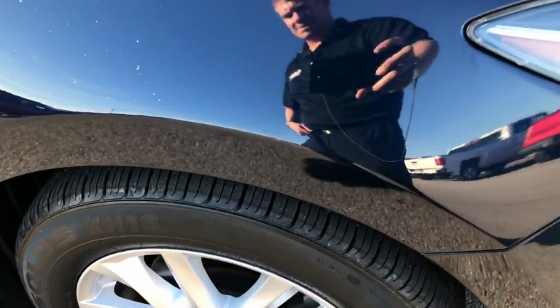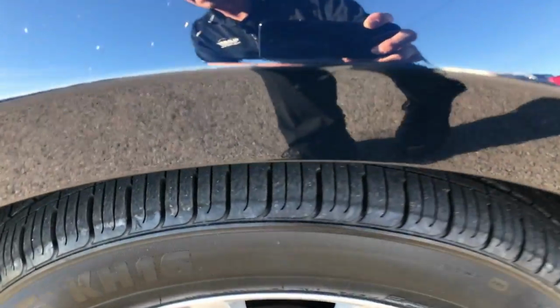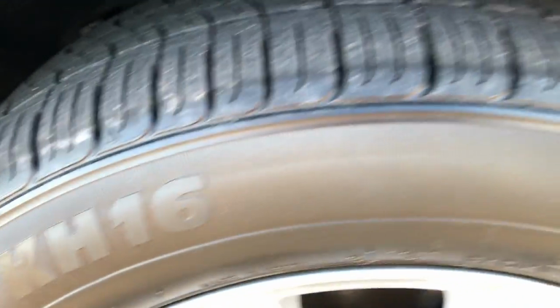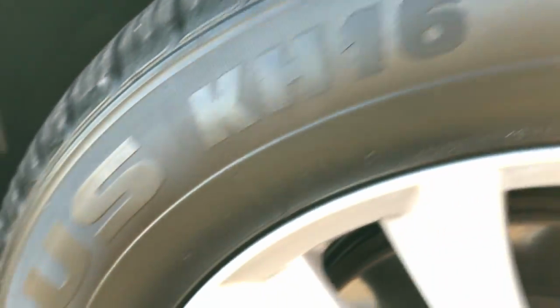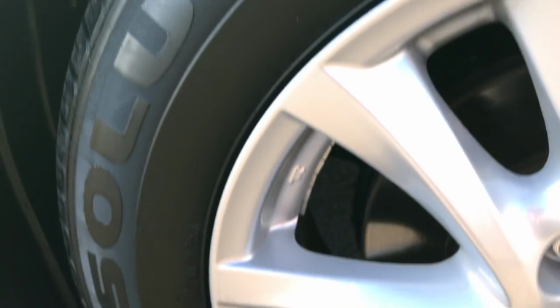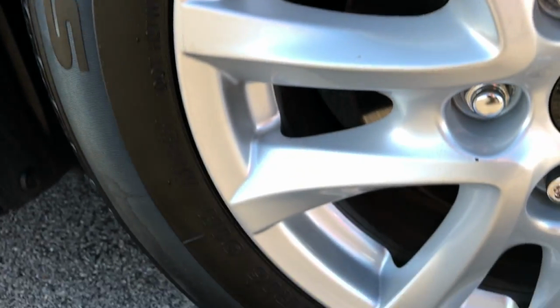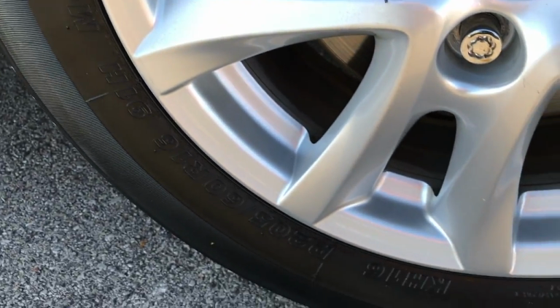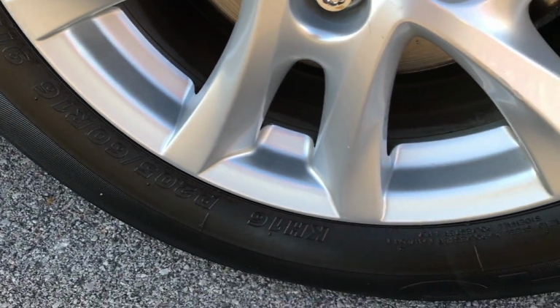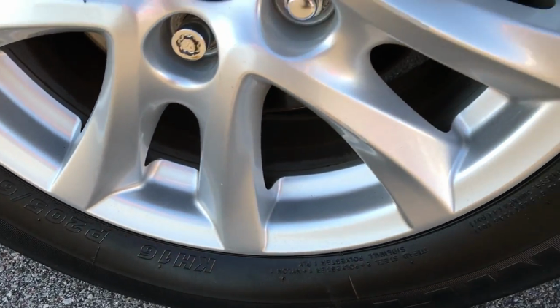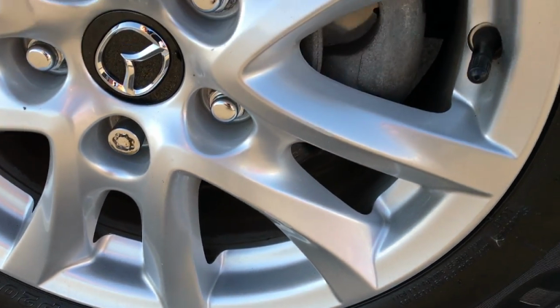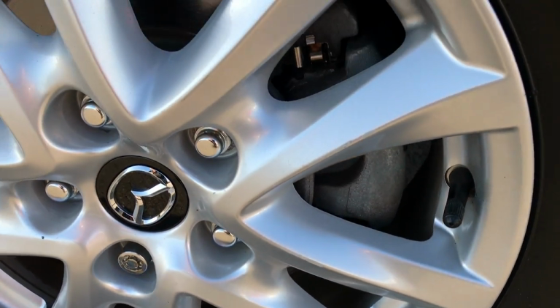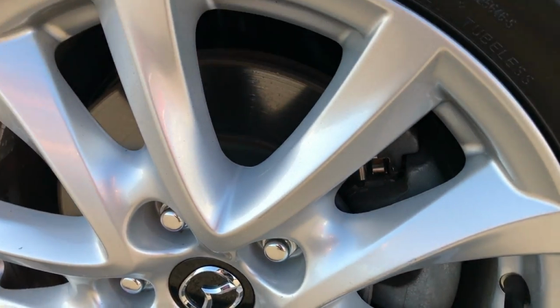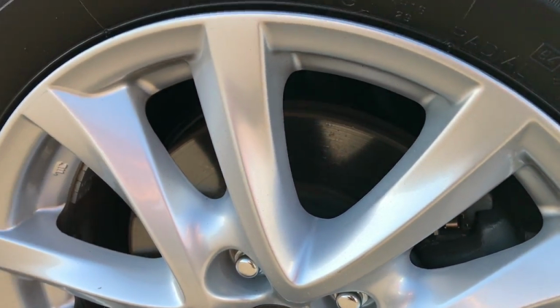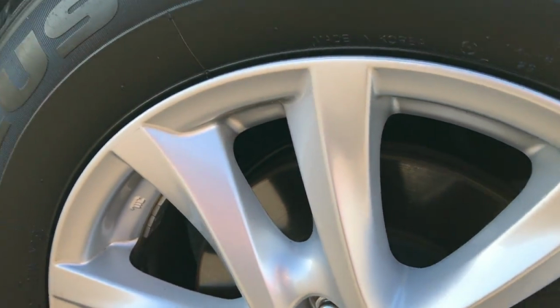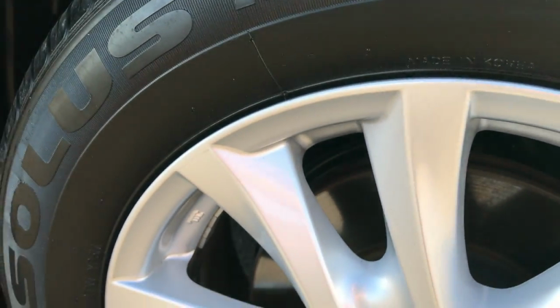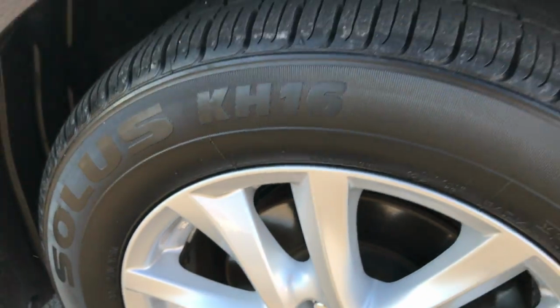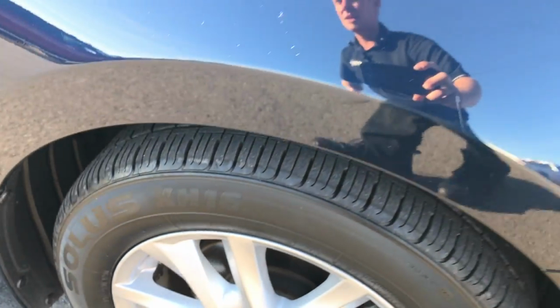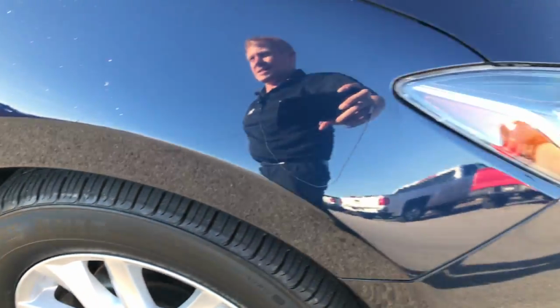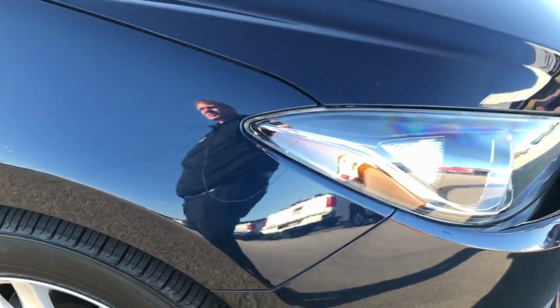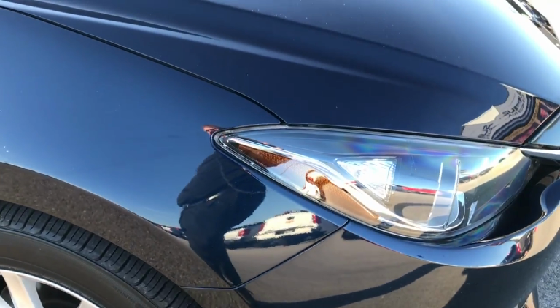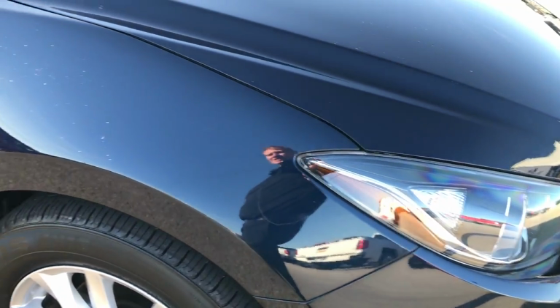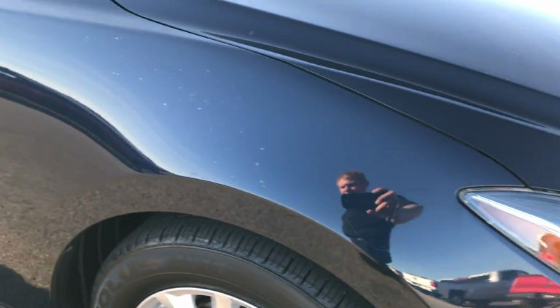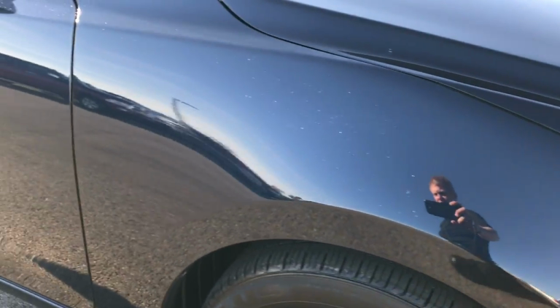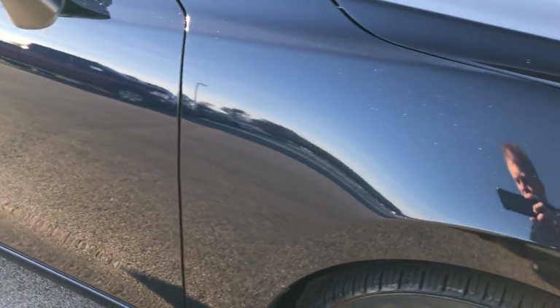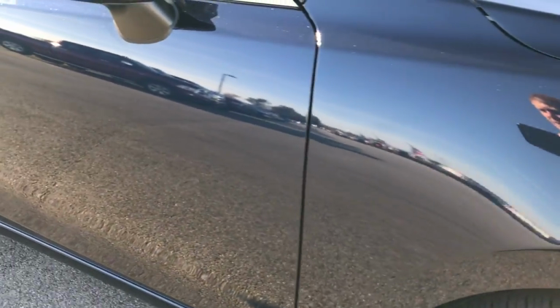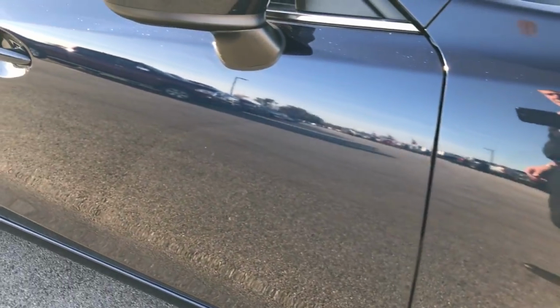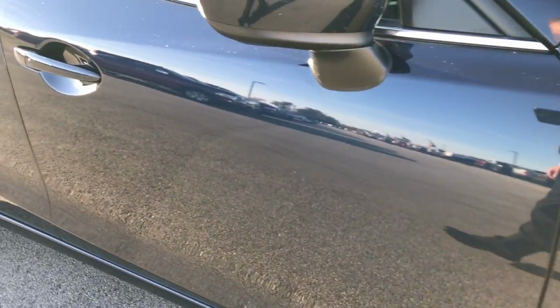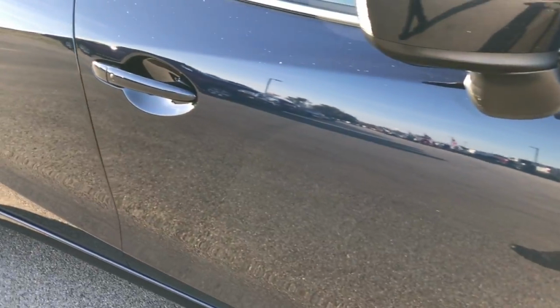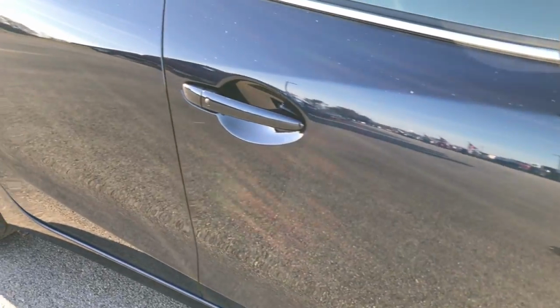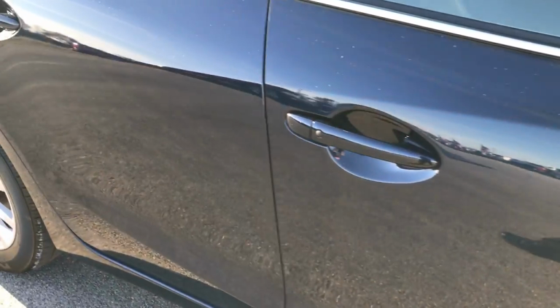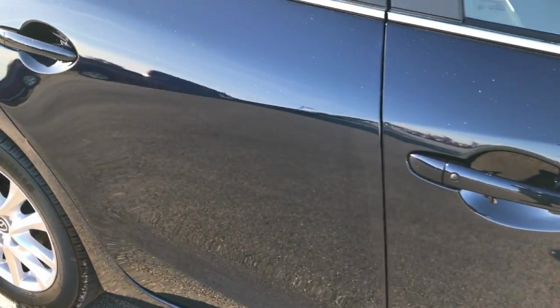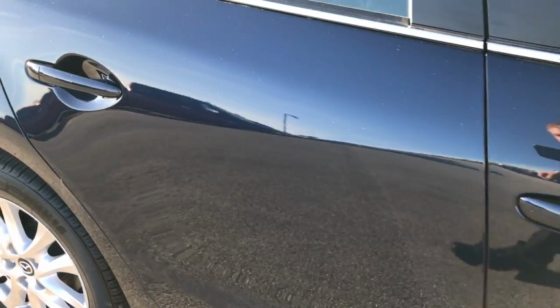The passenger side rim — this is typically the one that would get all the curb rash — but this one is in excellent shape, no scuffs or scrapes. And as you go down this side of the car you can see just how clean the body is, how reflective and glass-like that paint is.